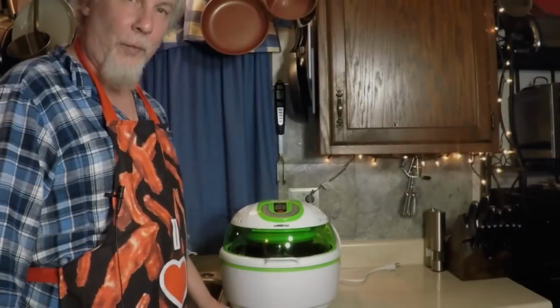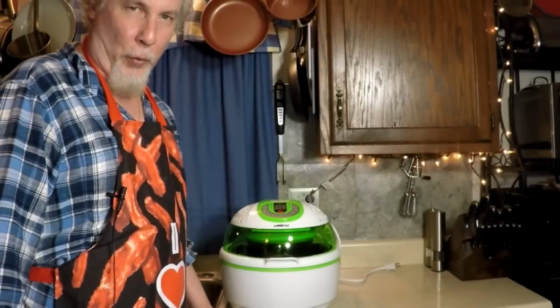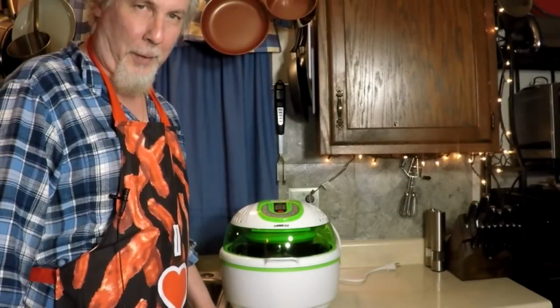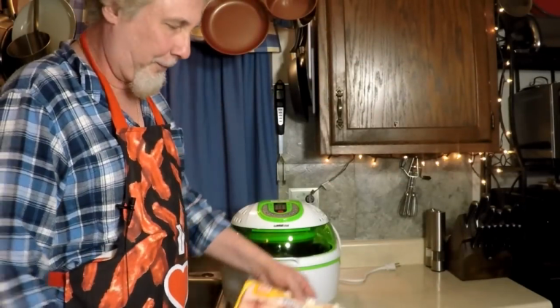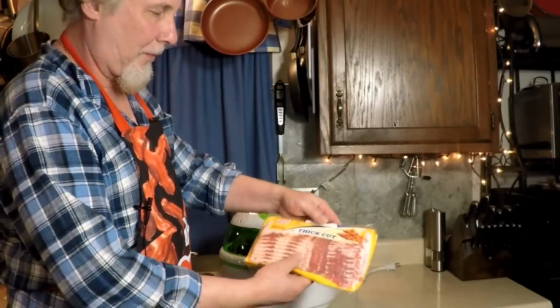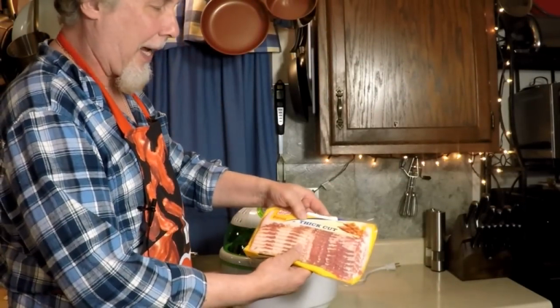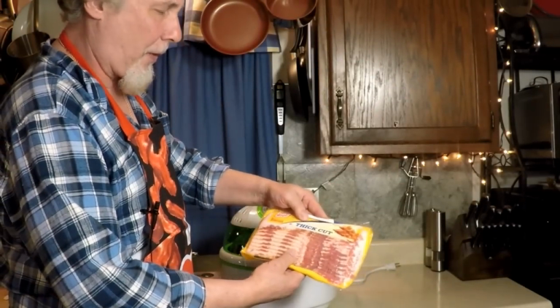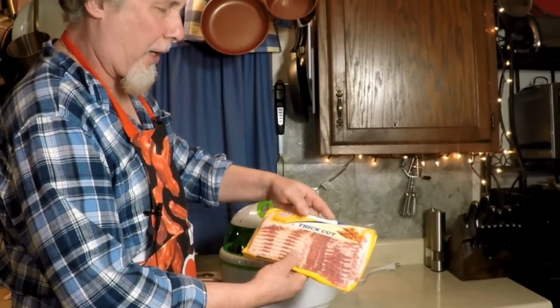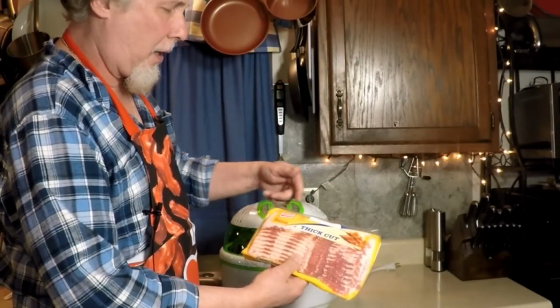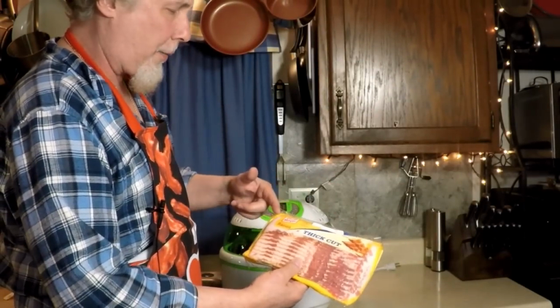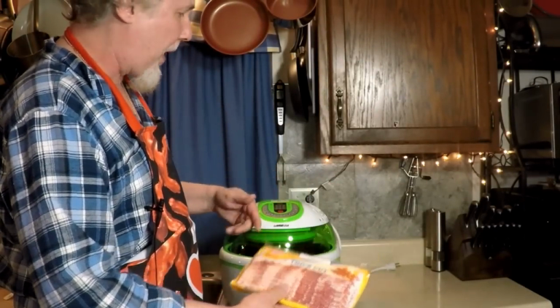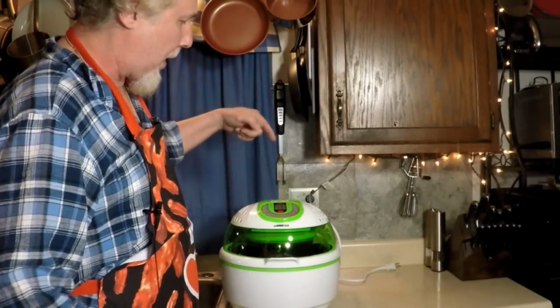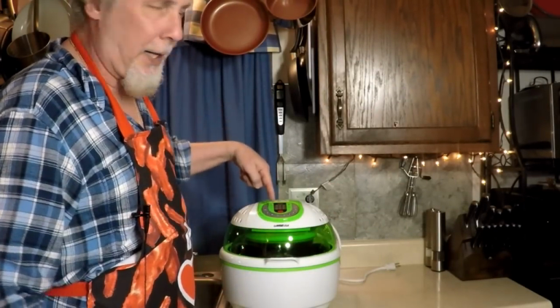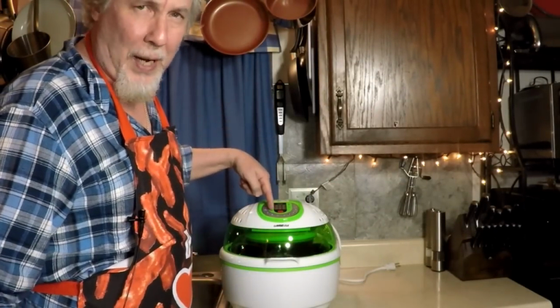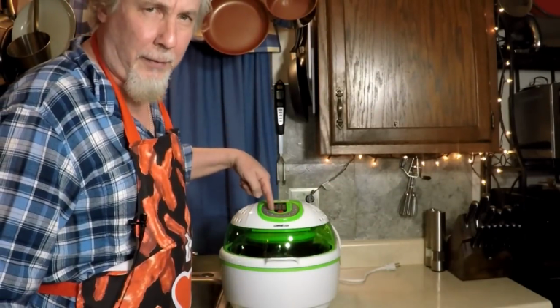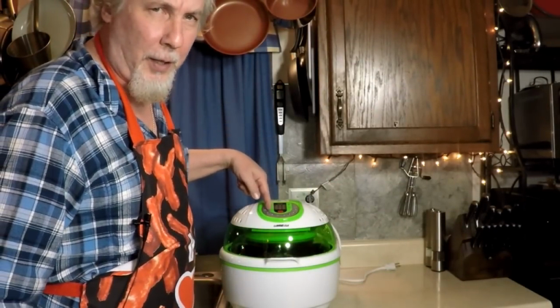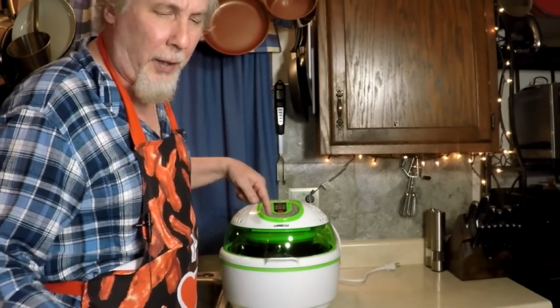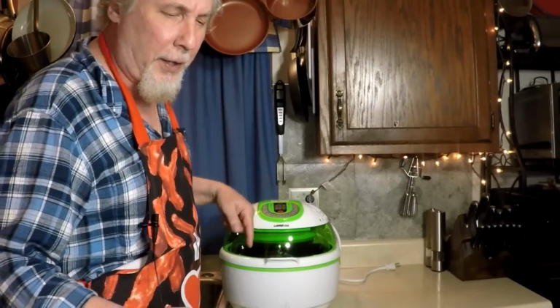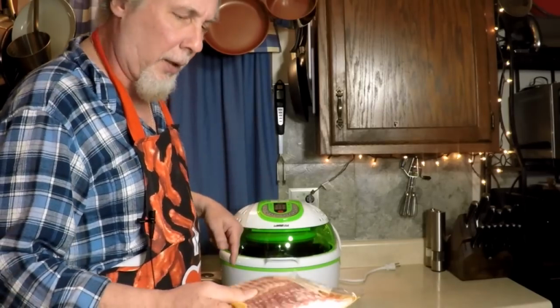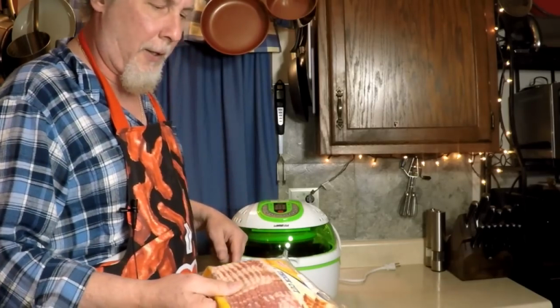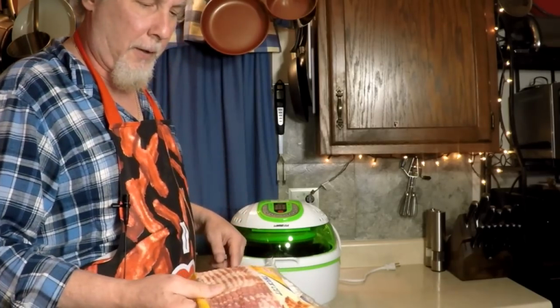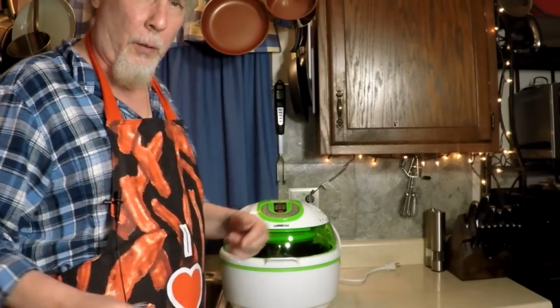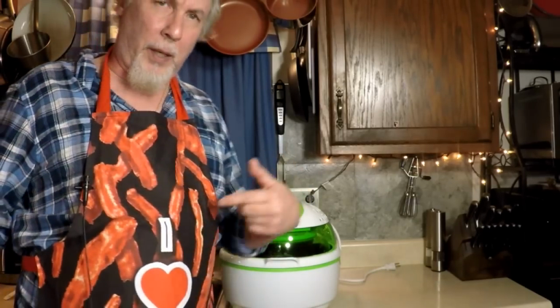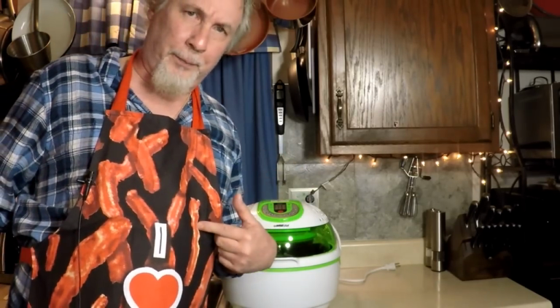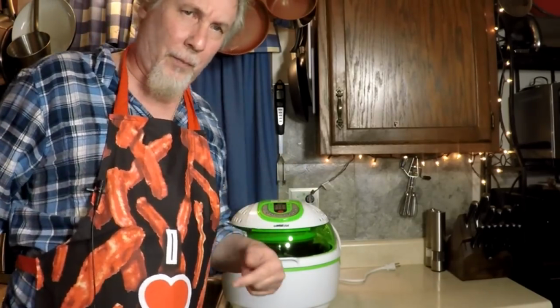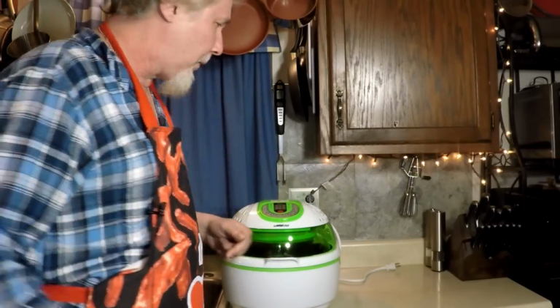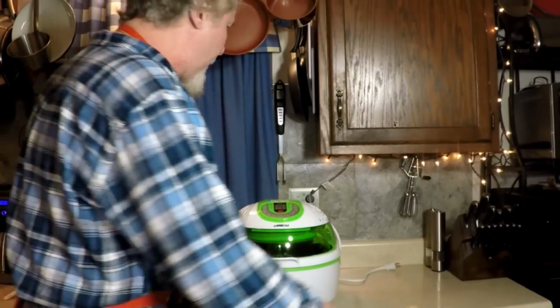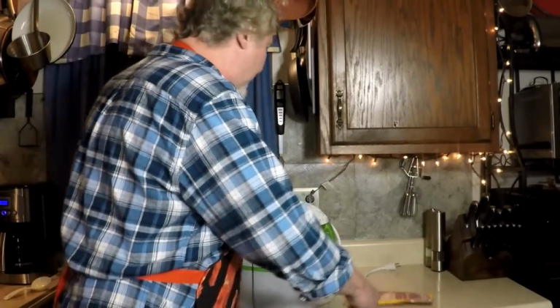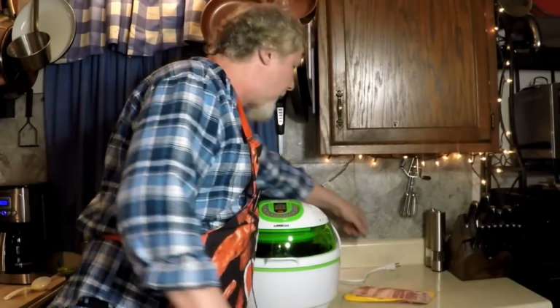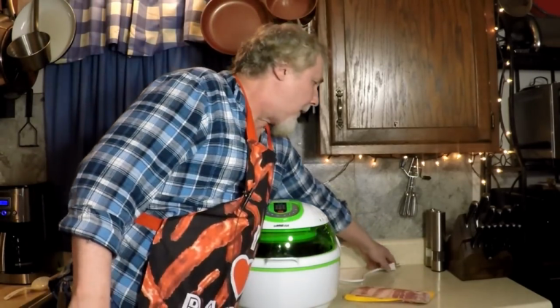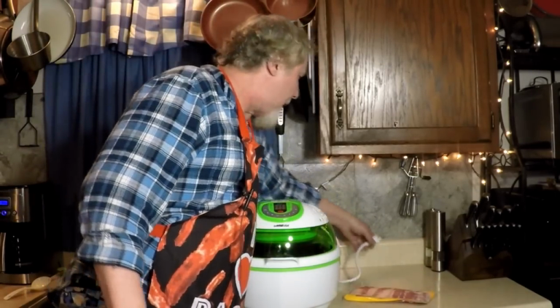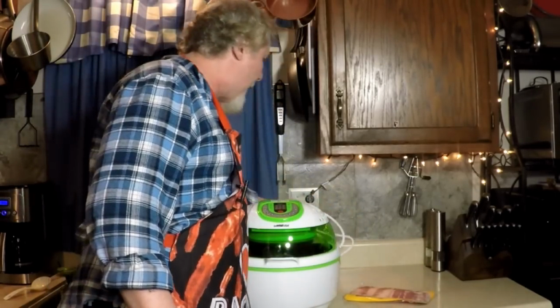Good morning everybody. Look what I got. Thick cut Oscar Mayer bacon and I got a GoWise air fryer. I'm going to air fry this bacon. You know we love bacon. Morning bacon lovers. Check this out.